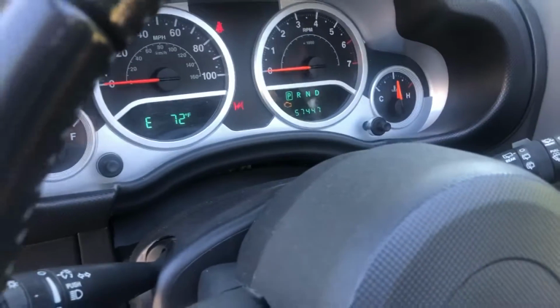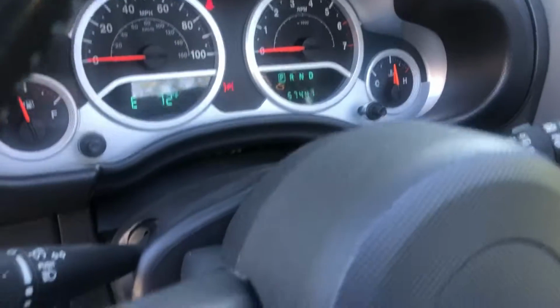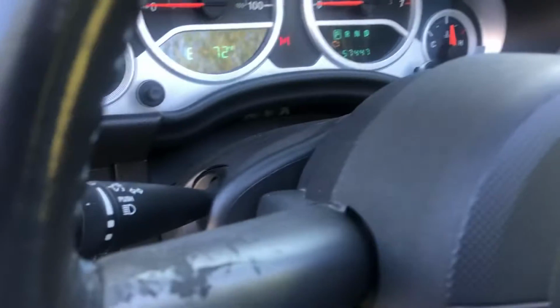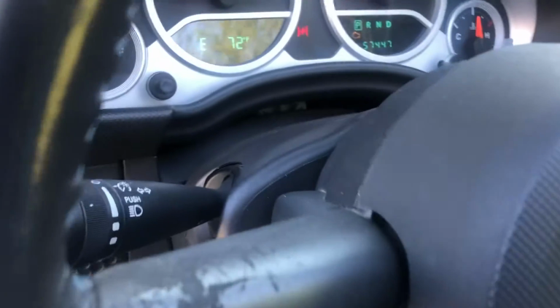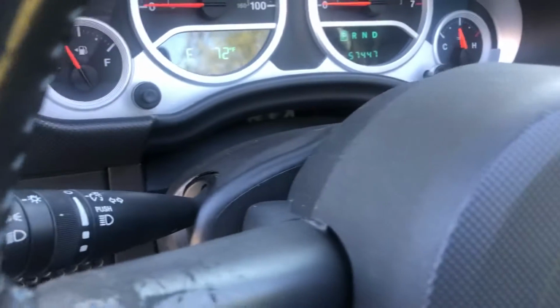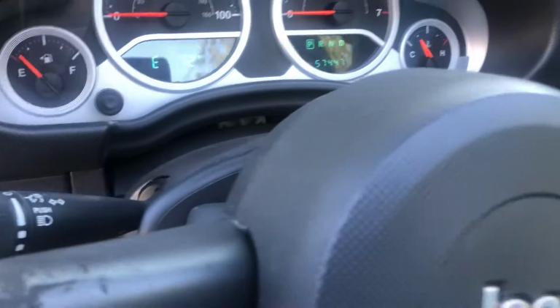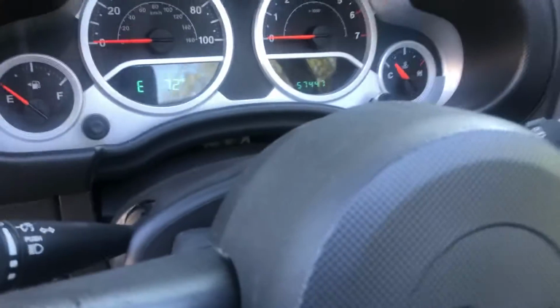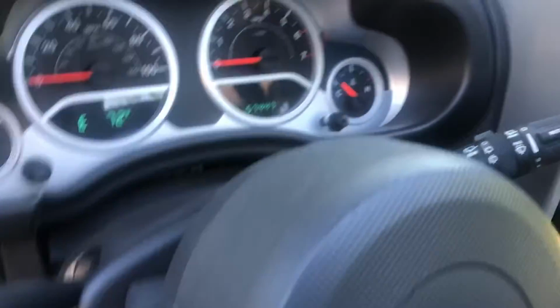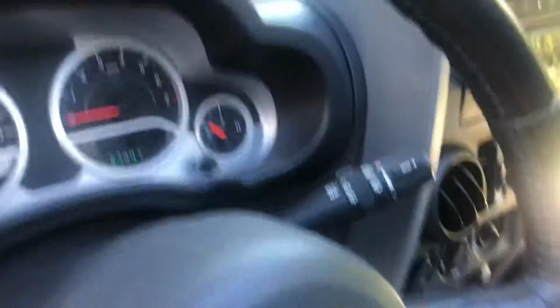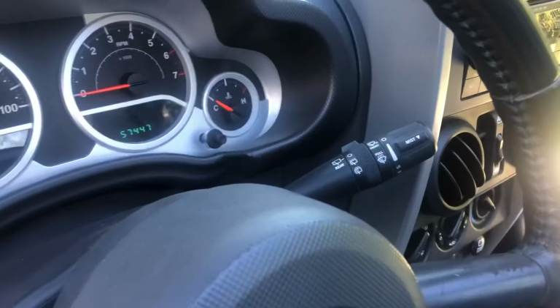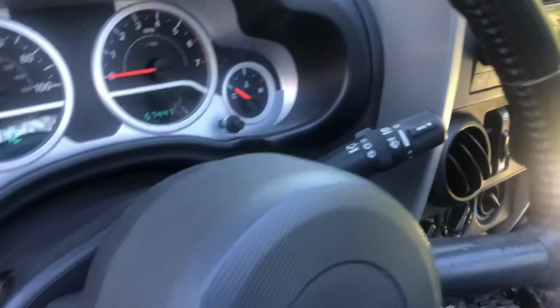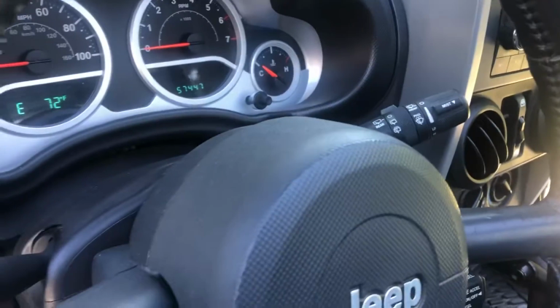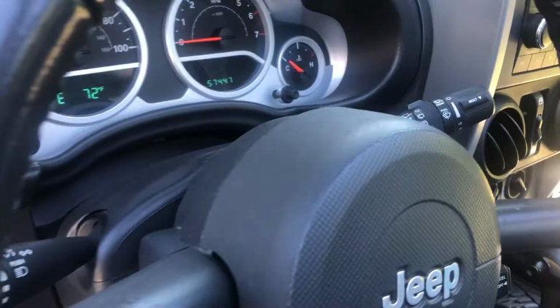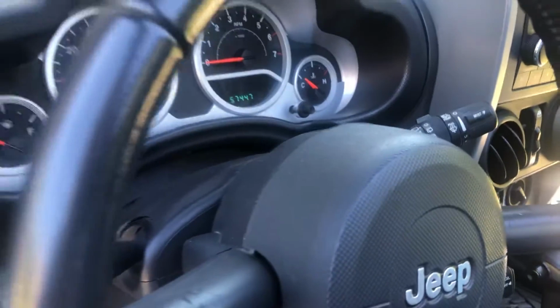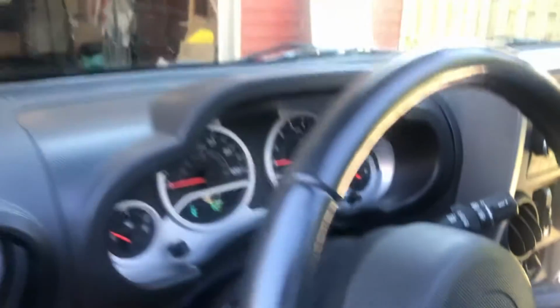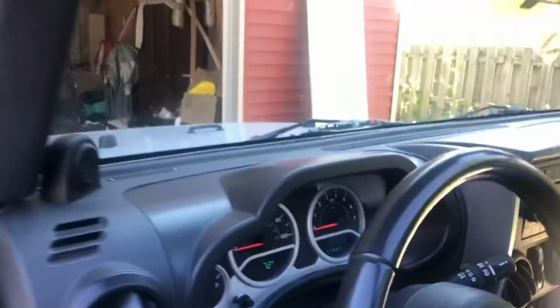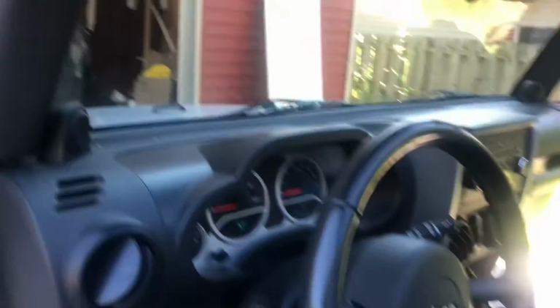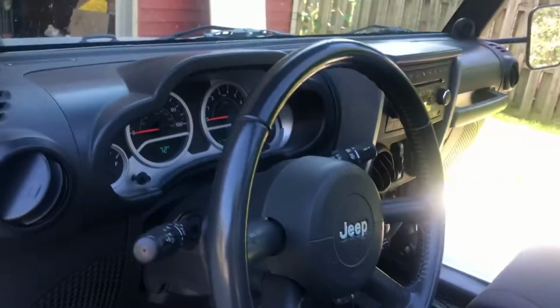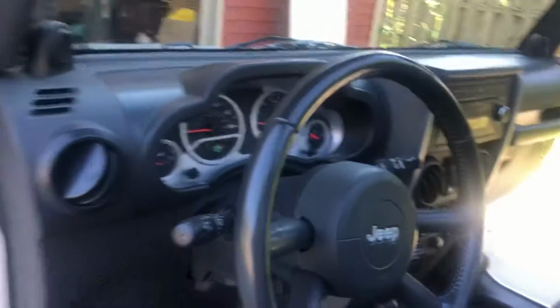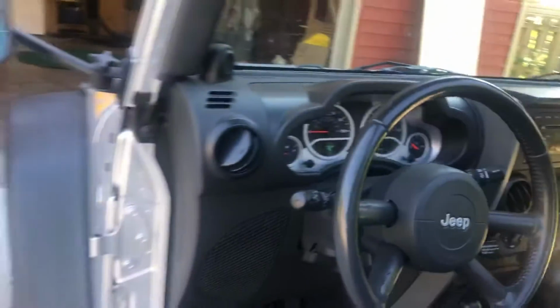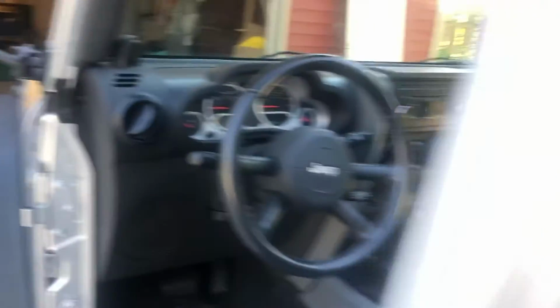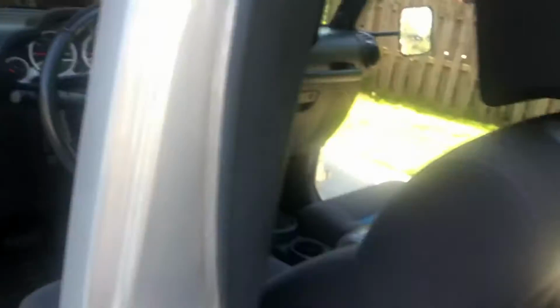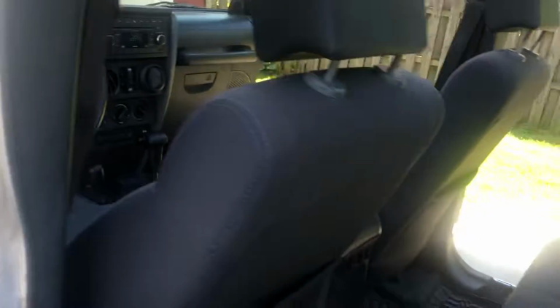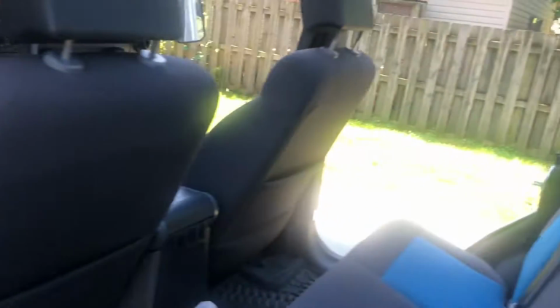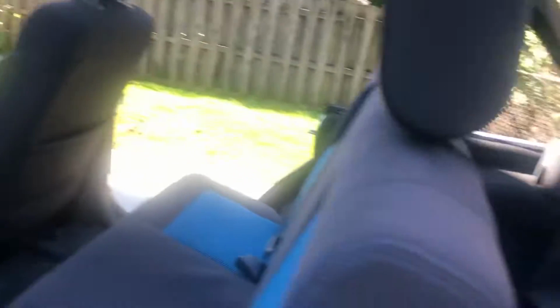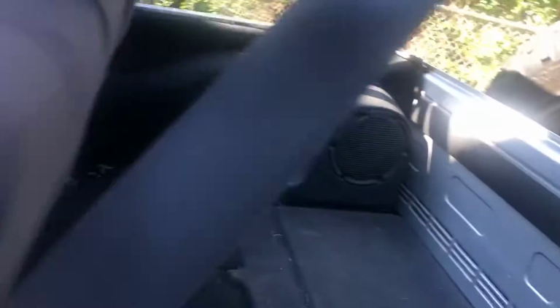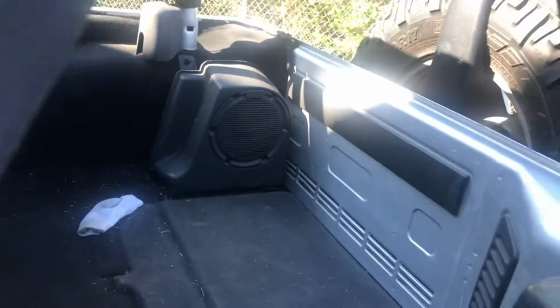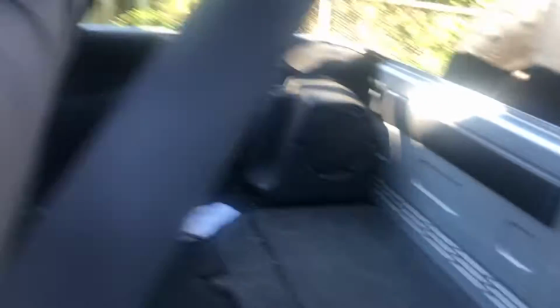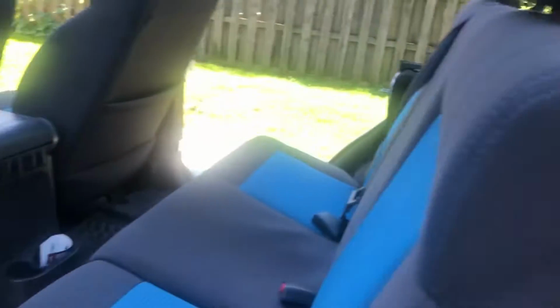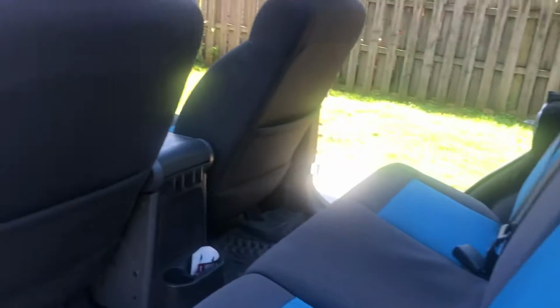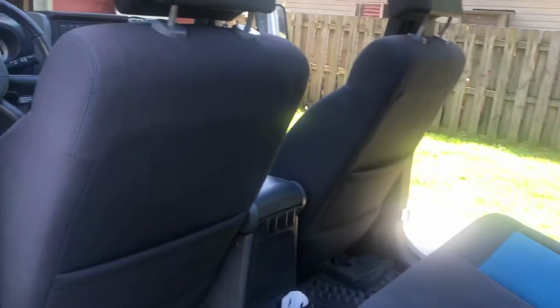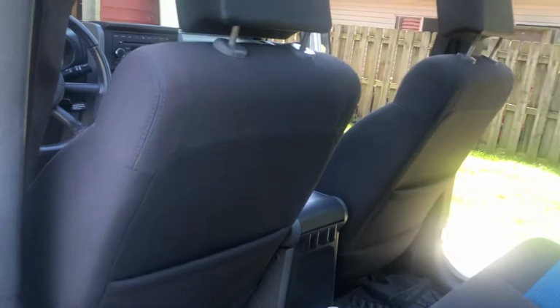All the normal features: fog lights, rear wiper, front wipers, all that stuff. Speakers in the back, and again the upgraded sound system.